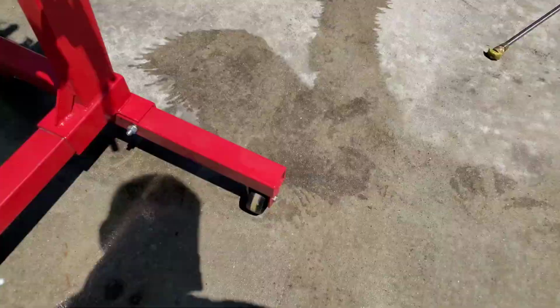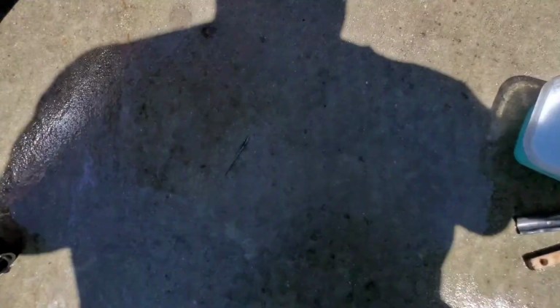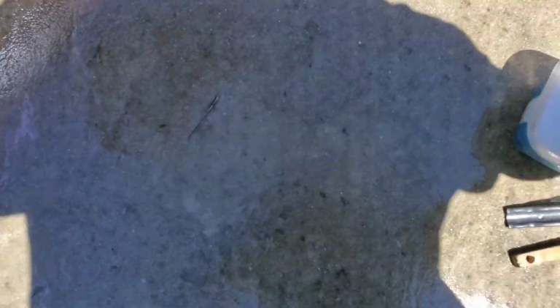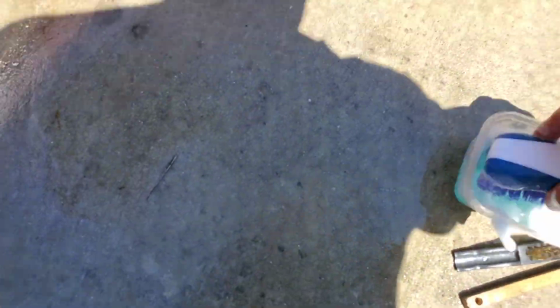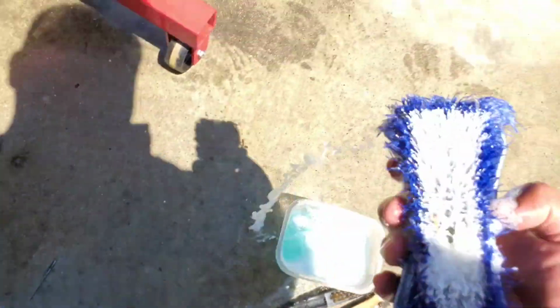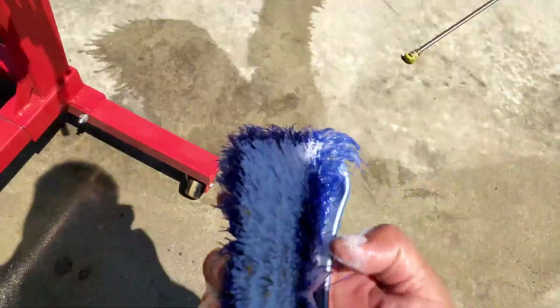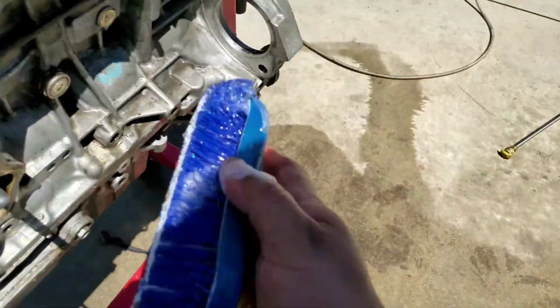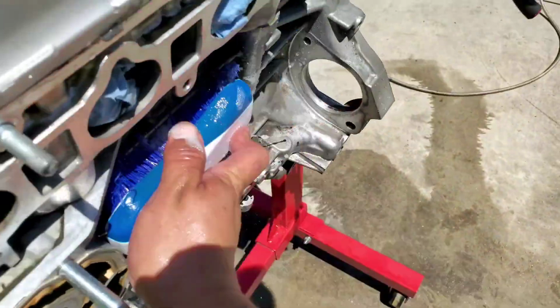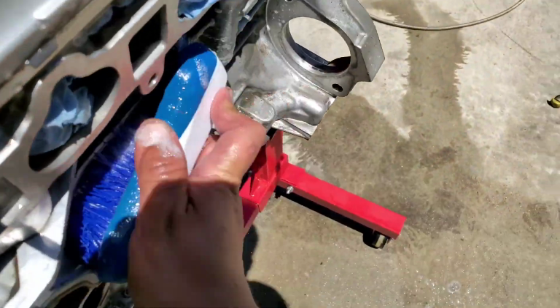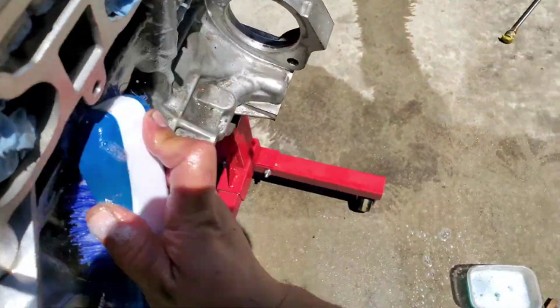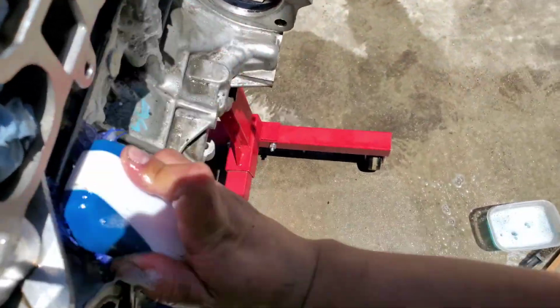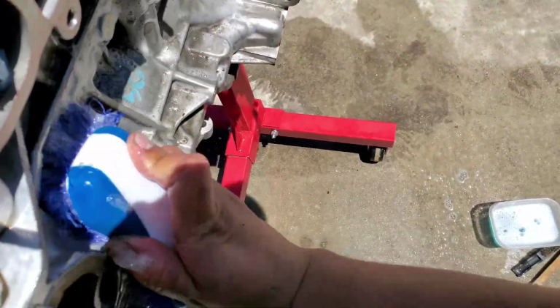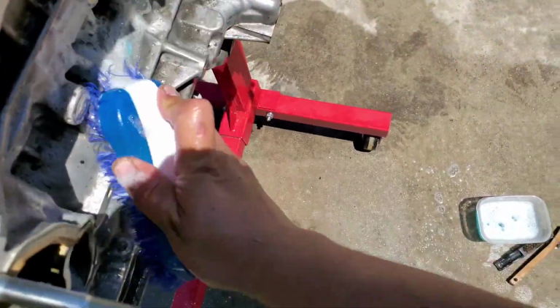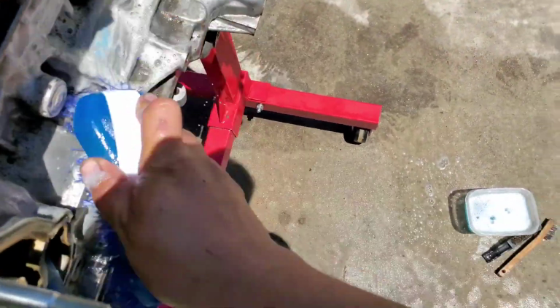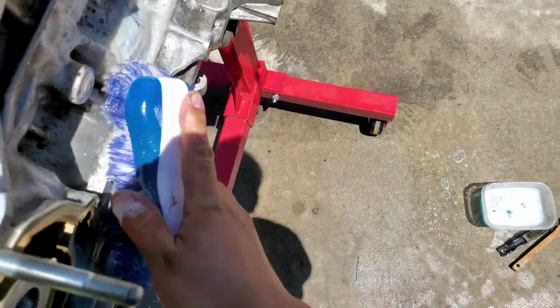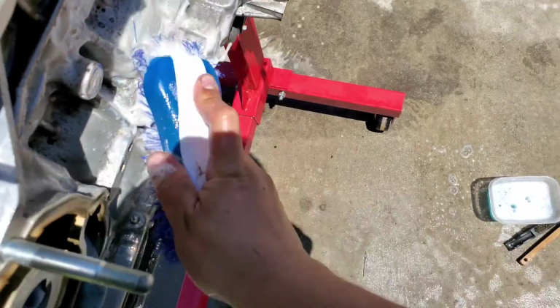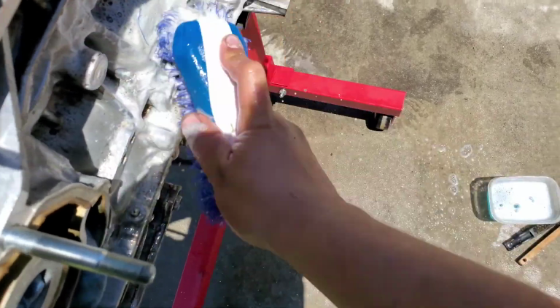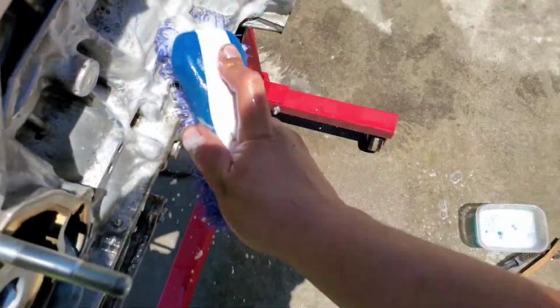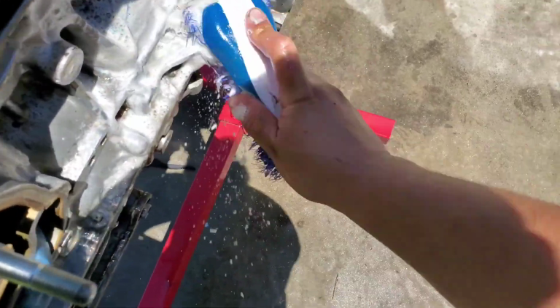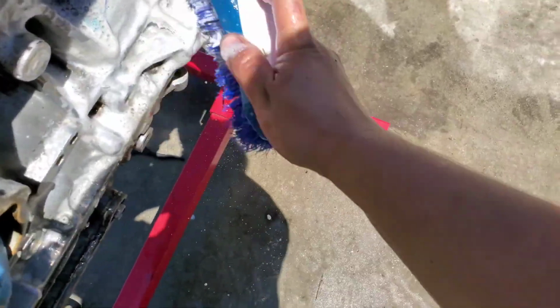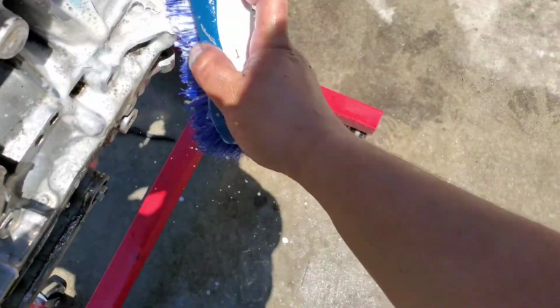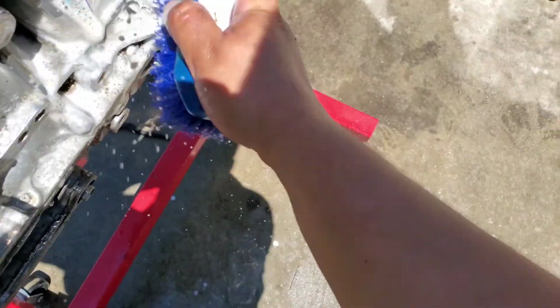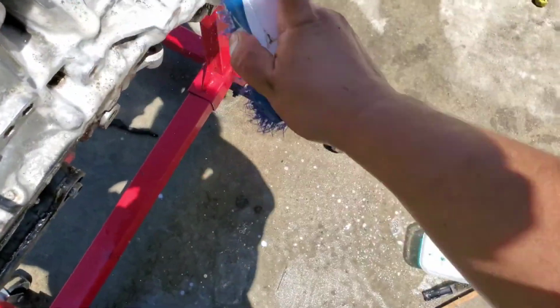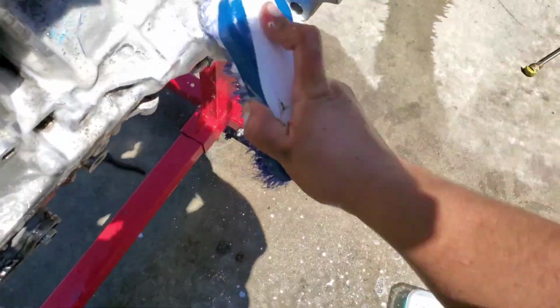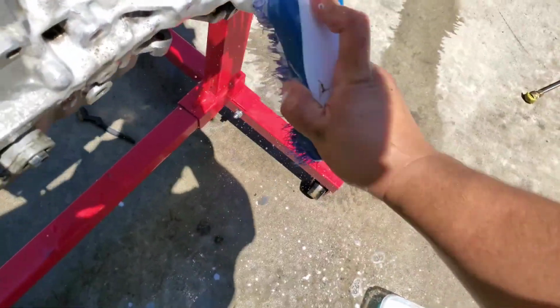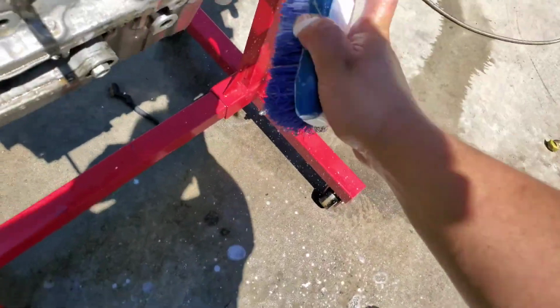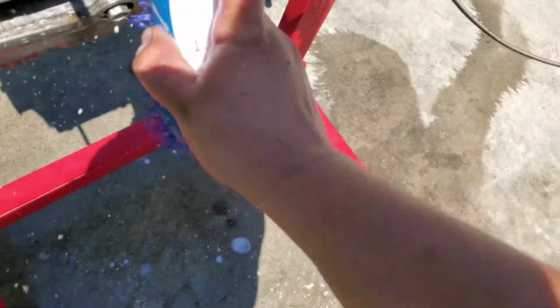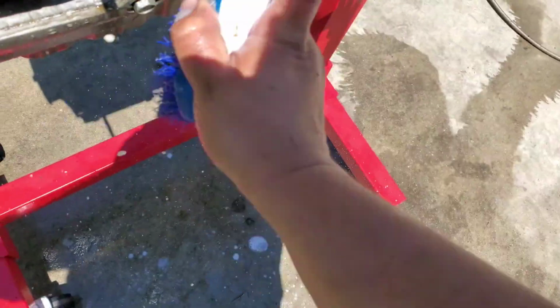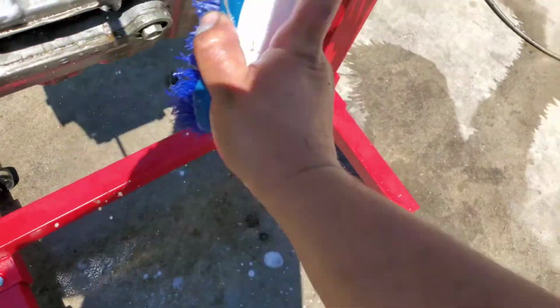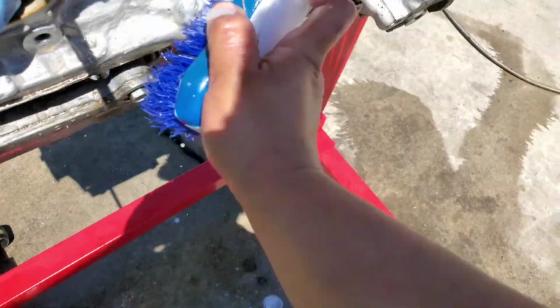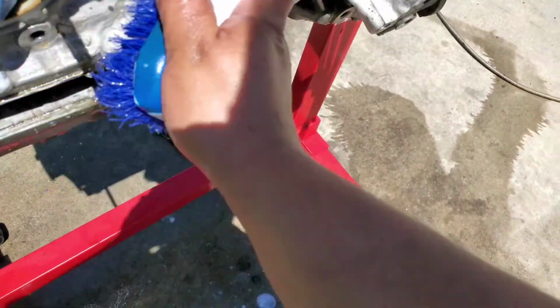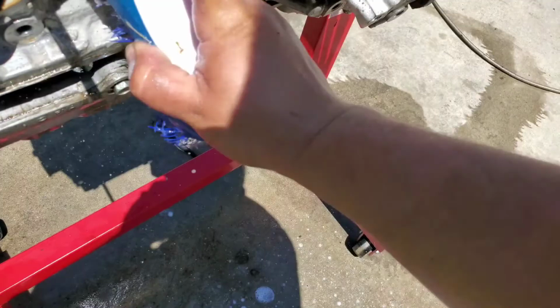Going old school — soap and water and brush. Let me just brush it all down, like if I'm brushing my teeth. We have to get everything out, give this stuff a nice good clean.